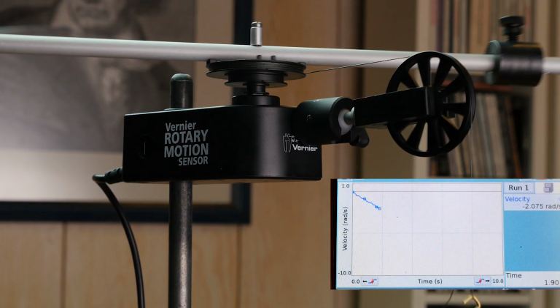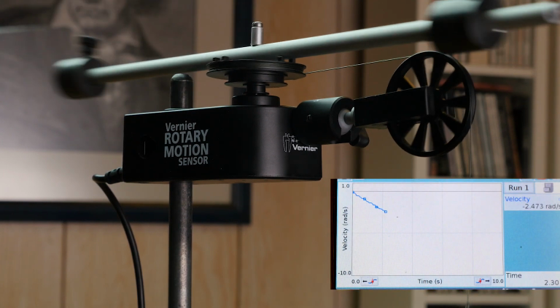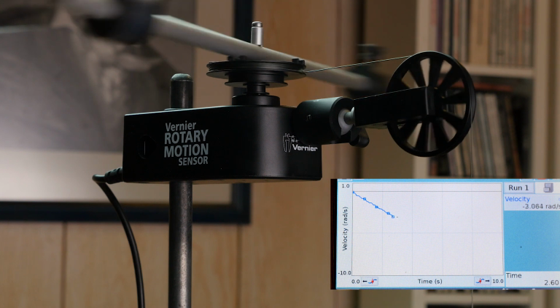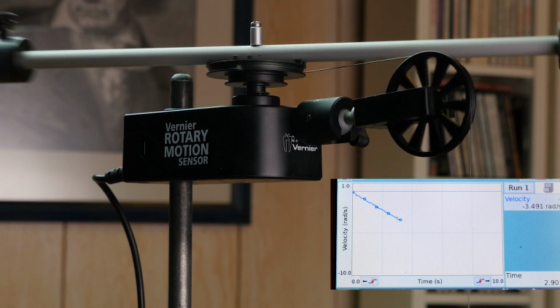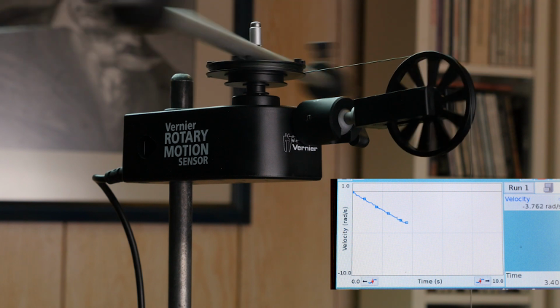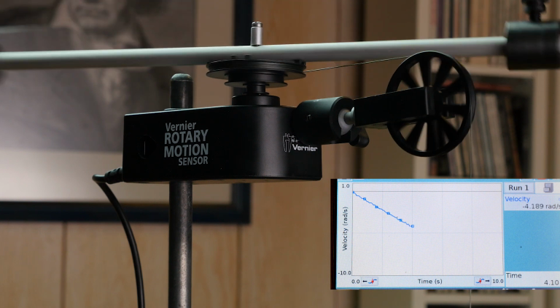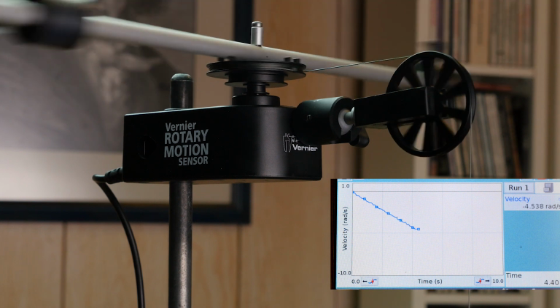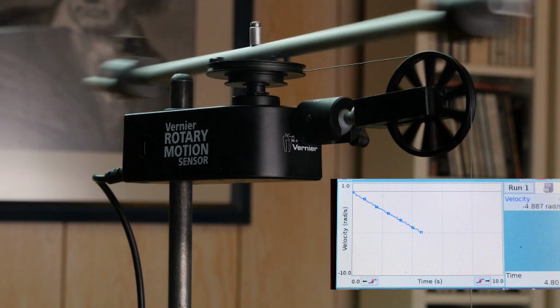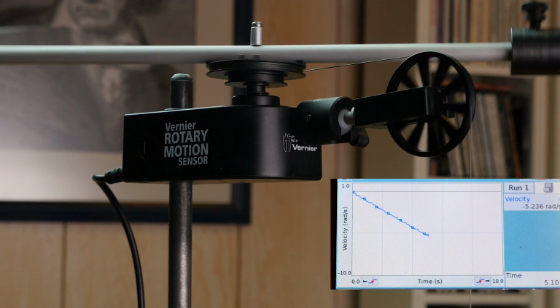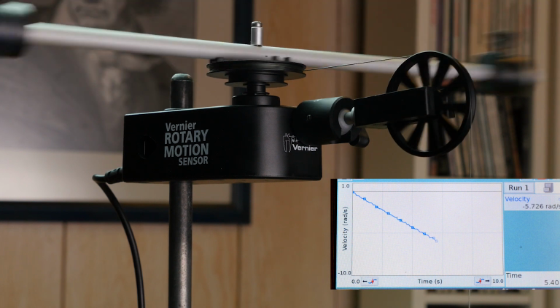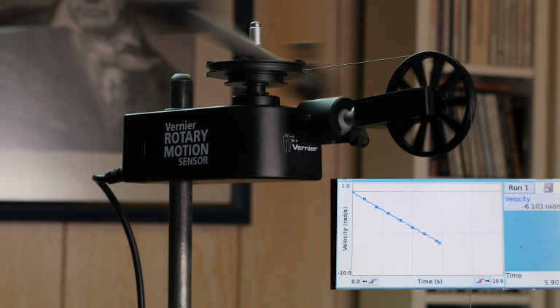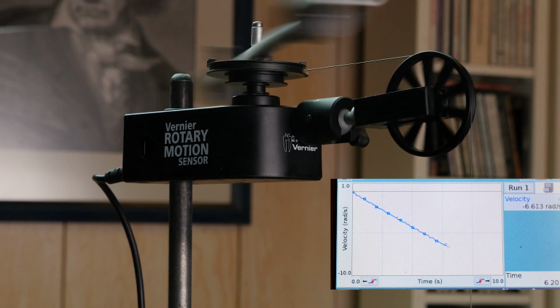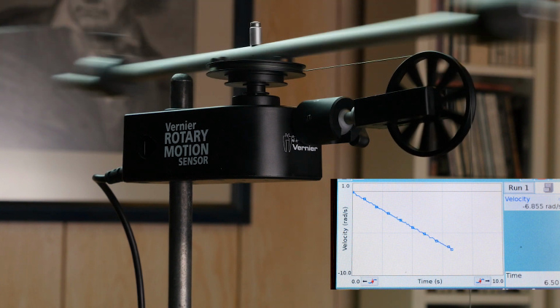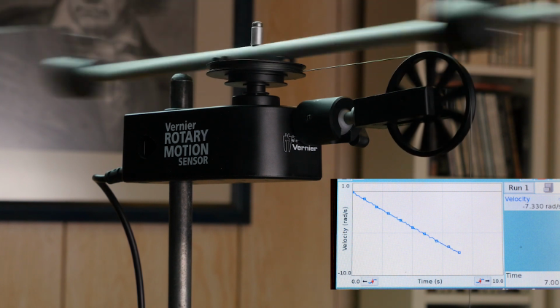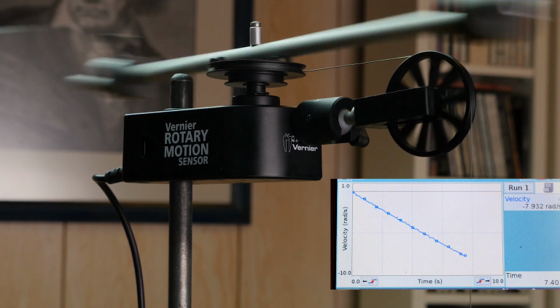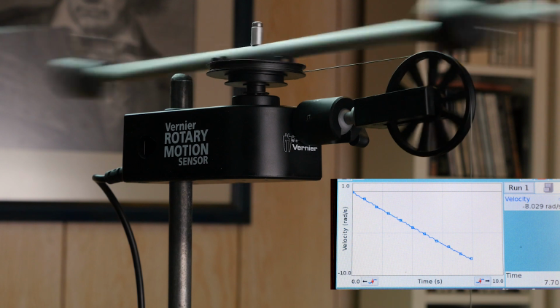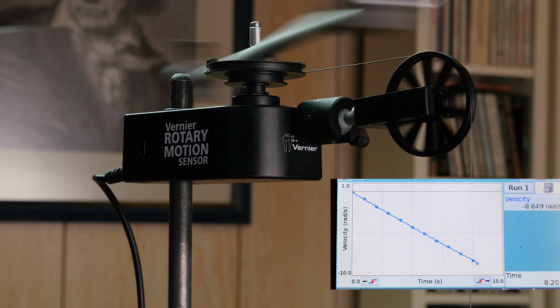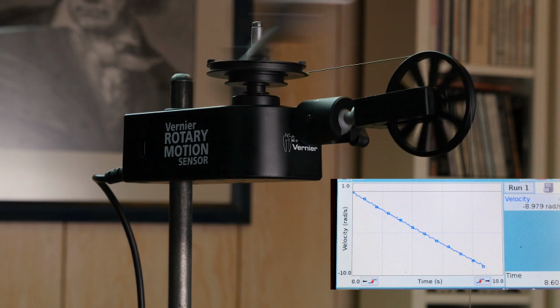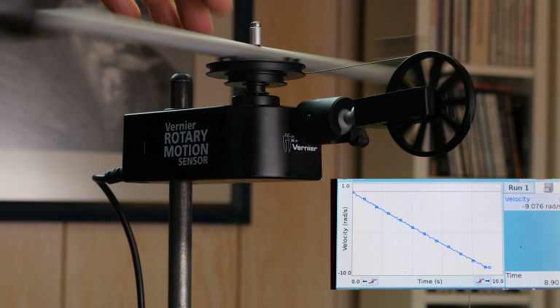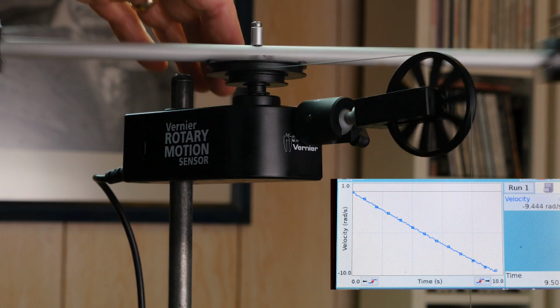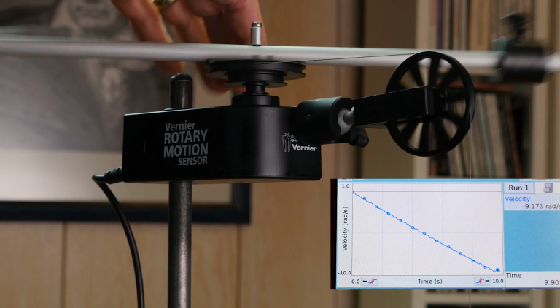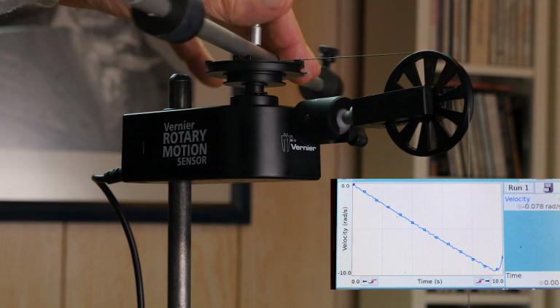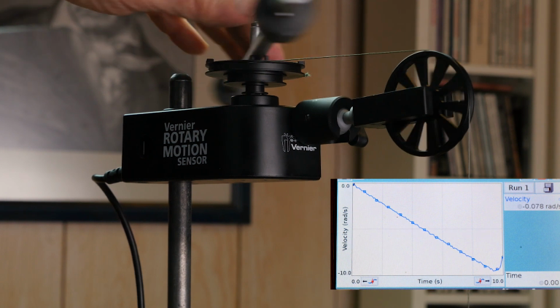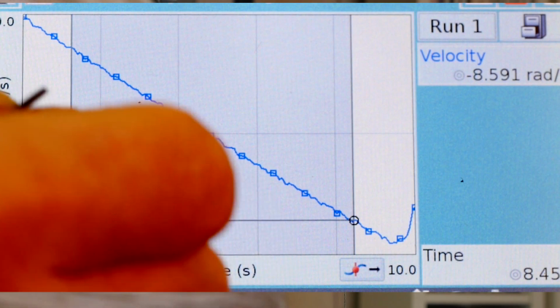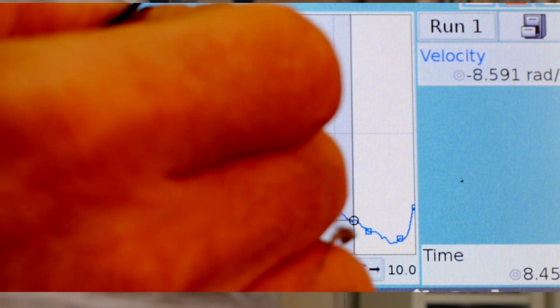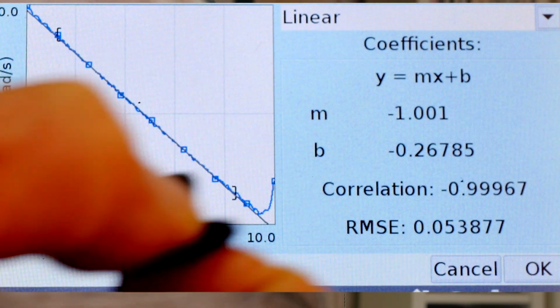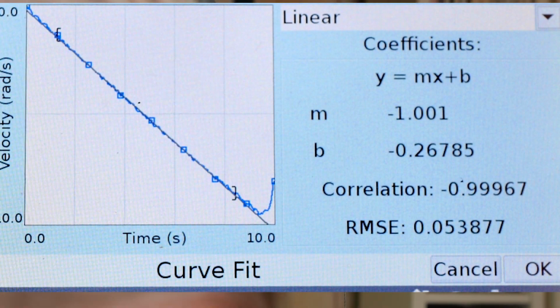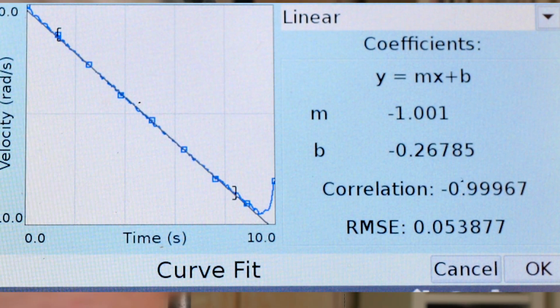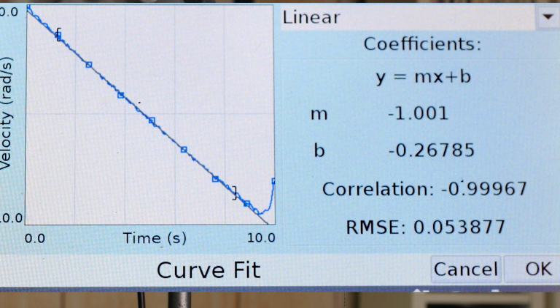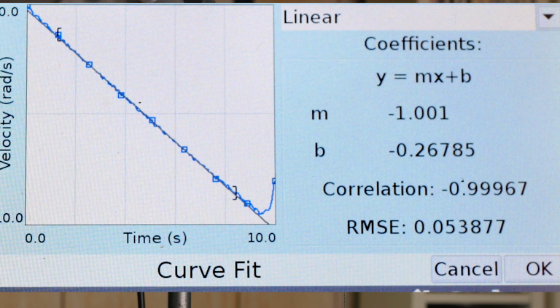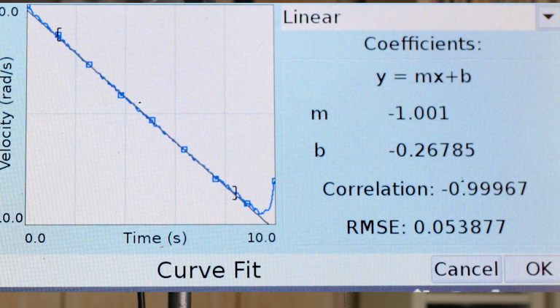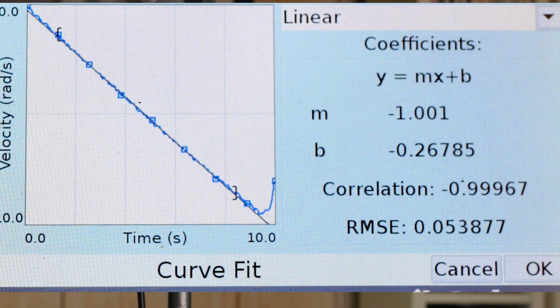It's coming down. Keep in mind the weight is not applying a torque — the string is applying a torque, and the weight is applying a force to the string. That slope is about the same — interesting.